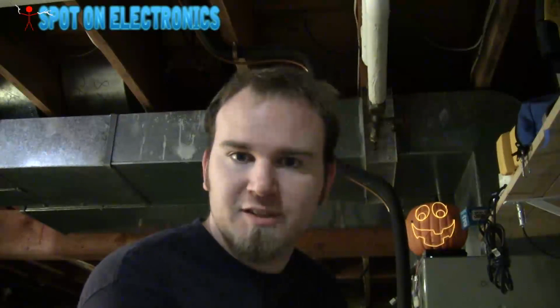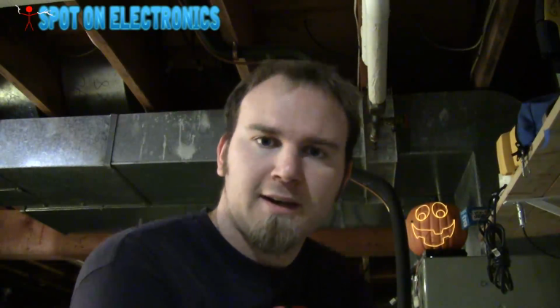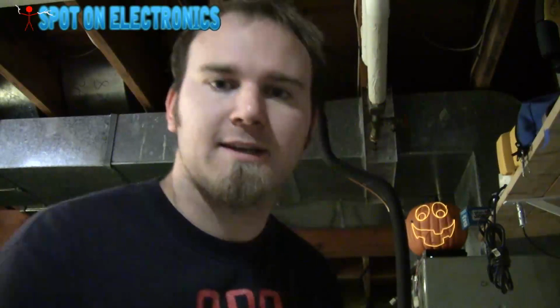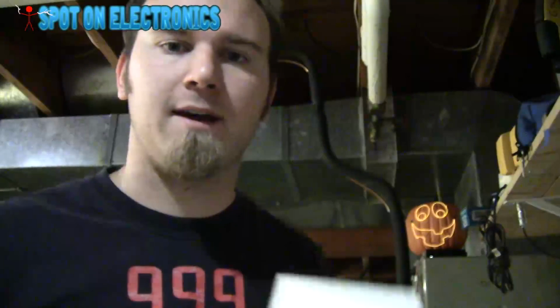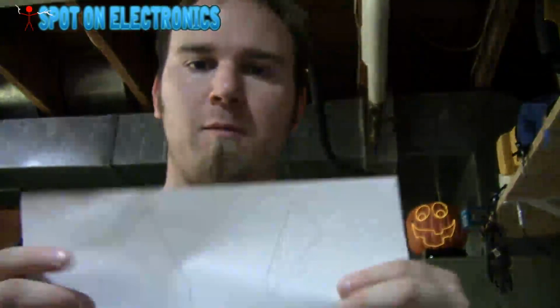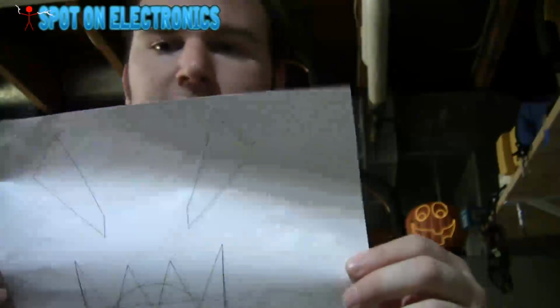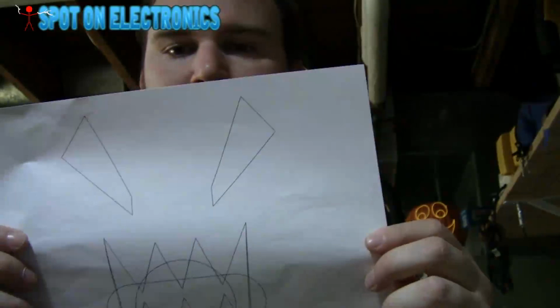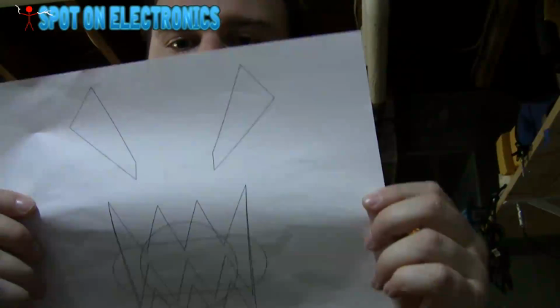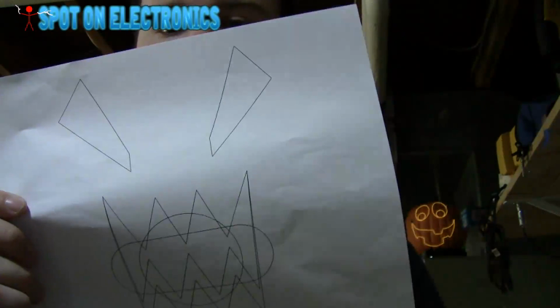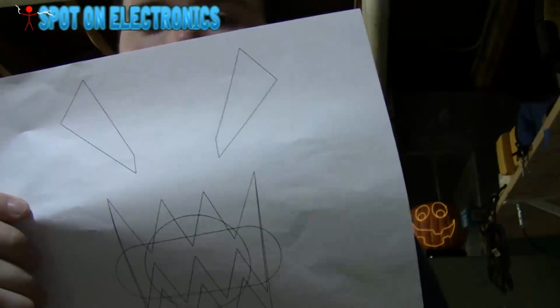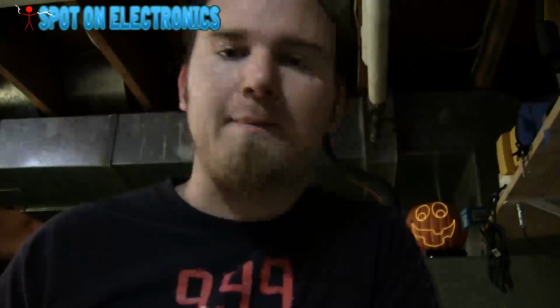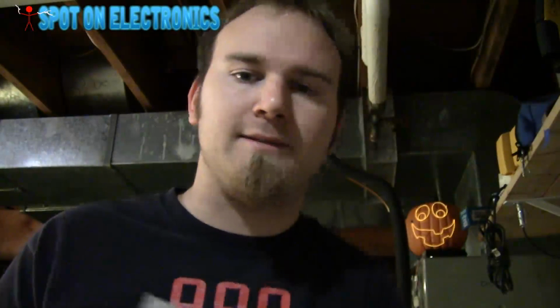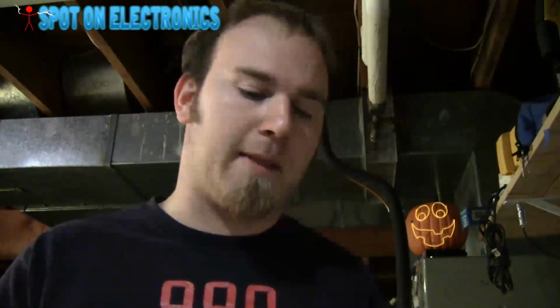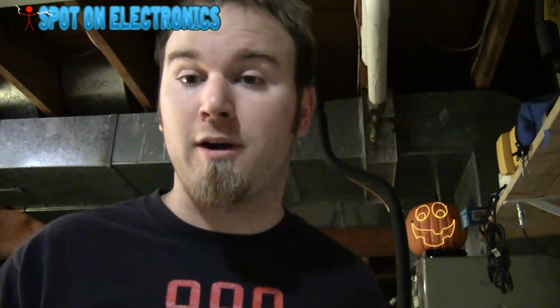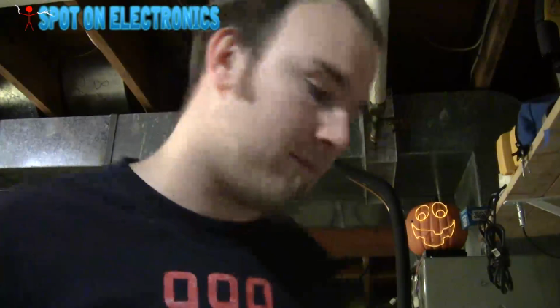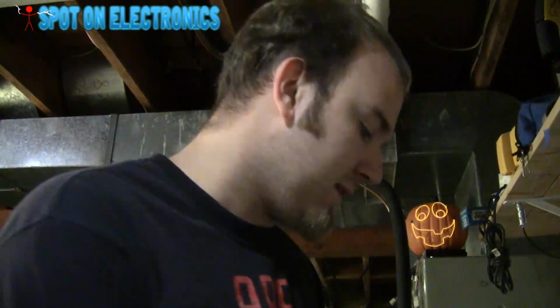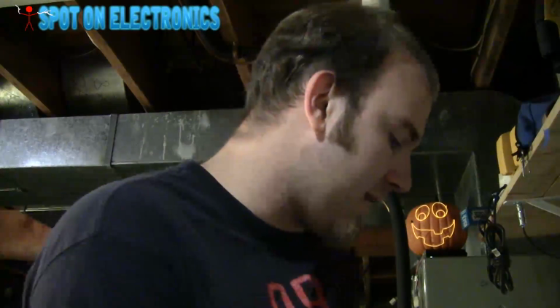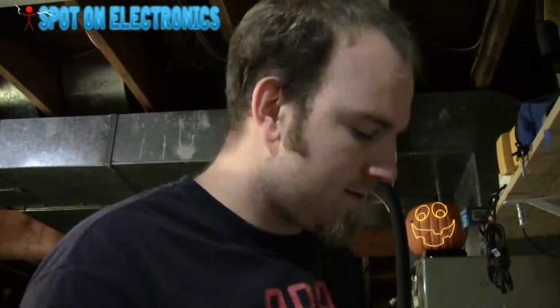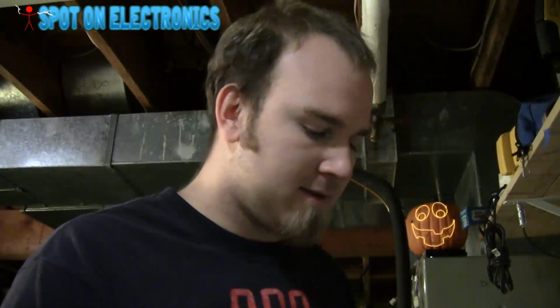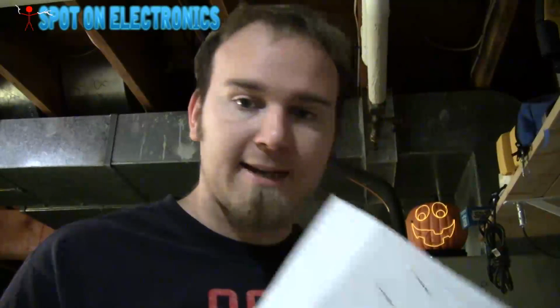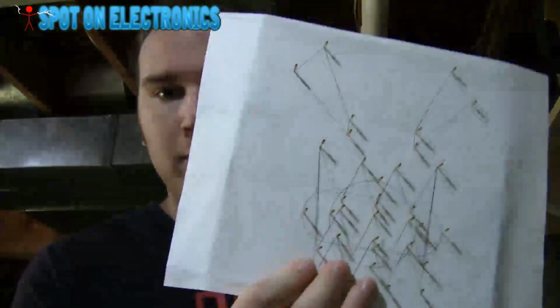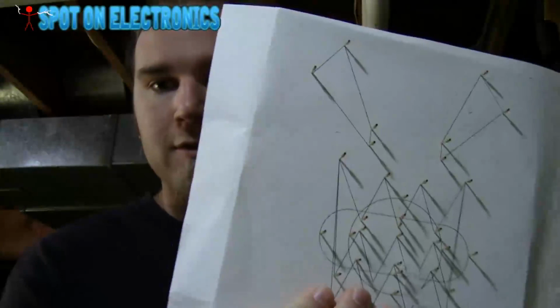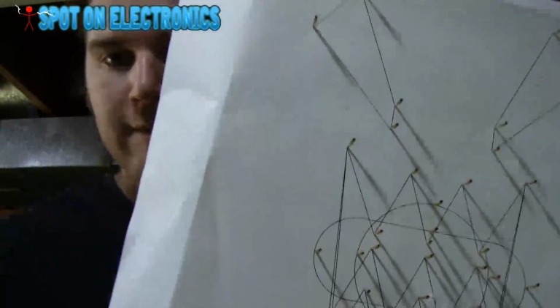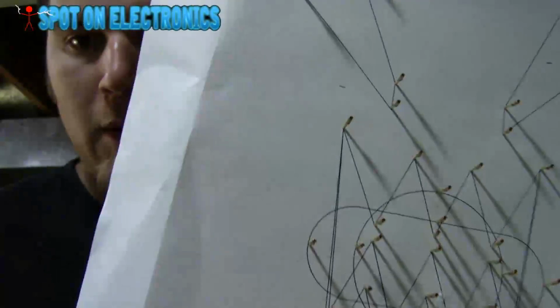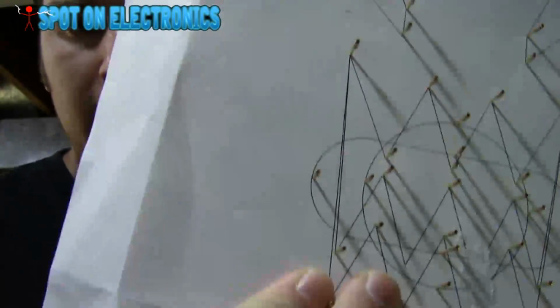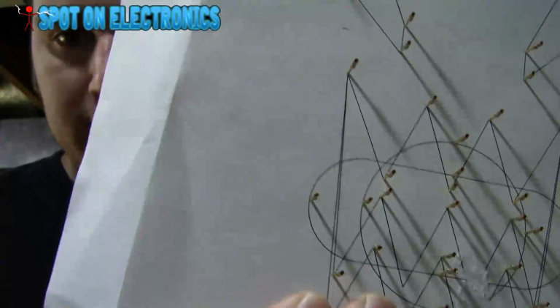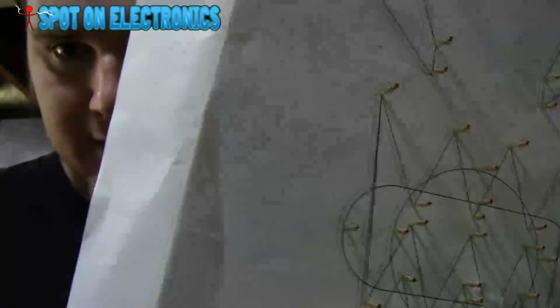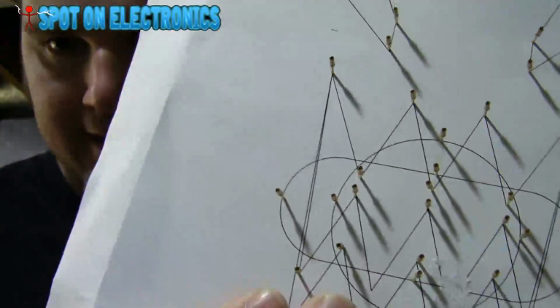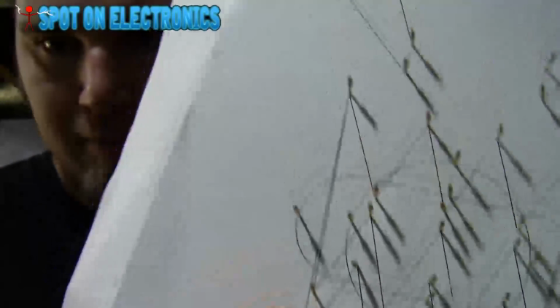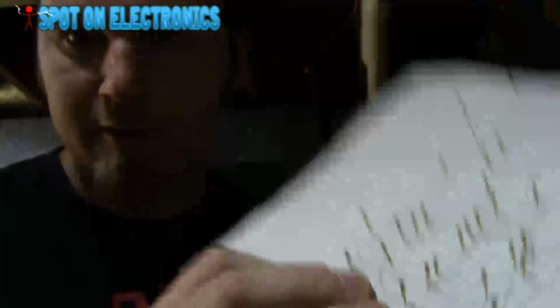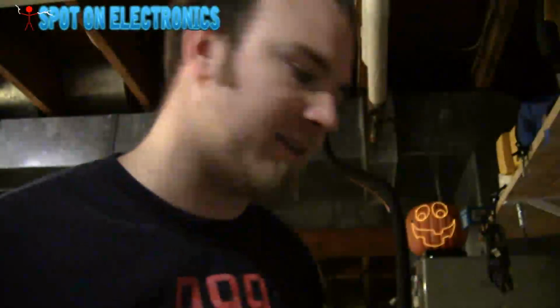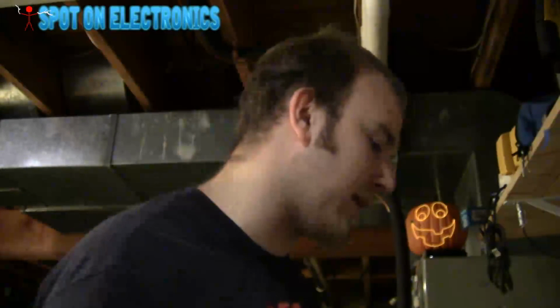The first thing we're going to need is an idea. I came up with this — this is my basic template for my pumpkin. I made it in Paint and then I printed it out. I then tacked it to a board so I can bend the wire around it. I tacked it to each point so it makes it easier to bend.